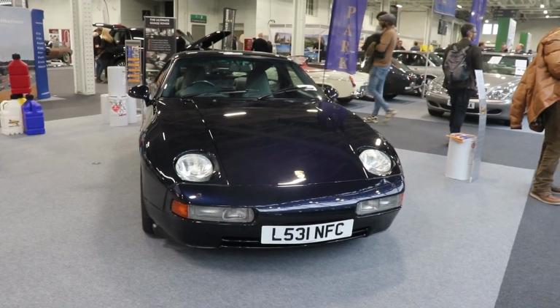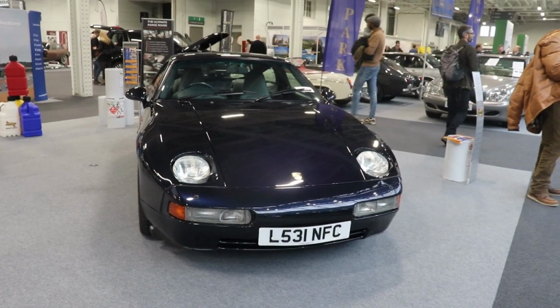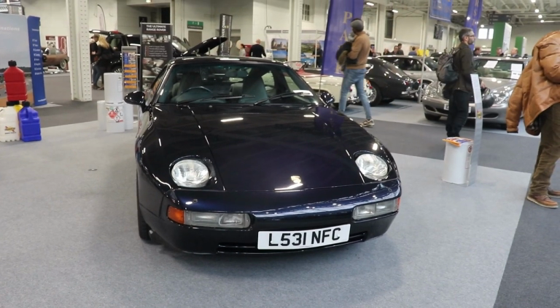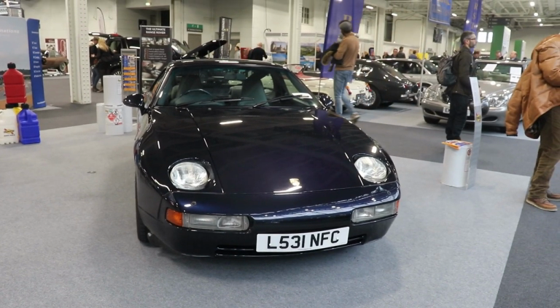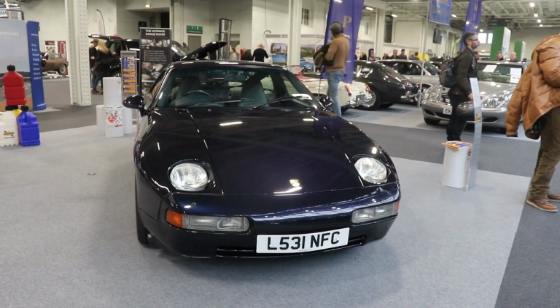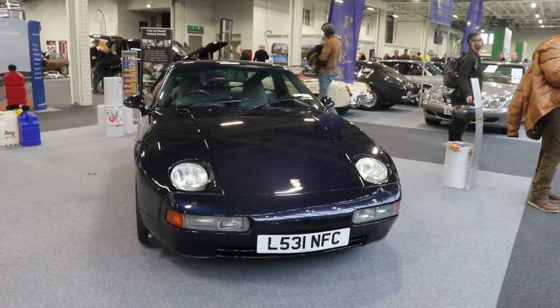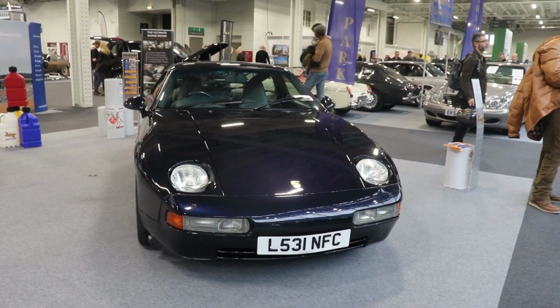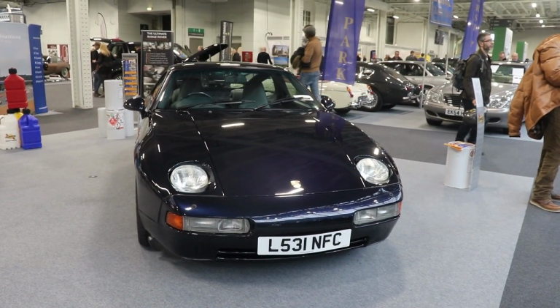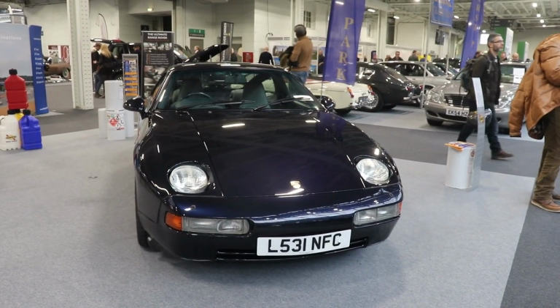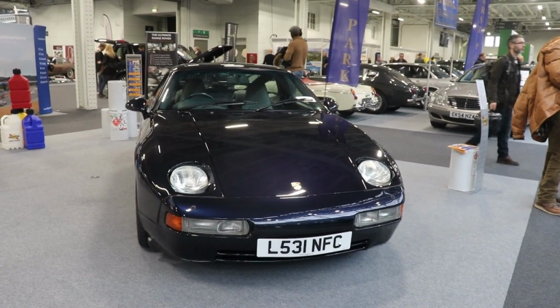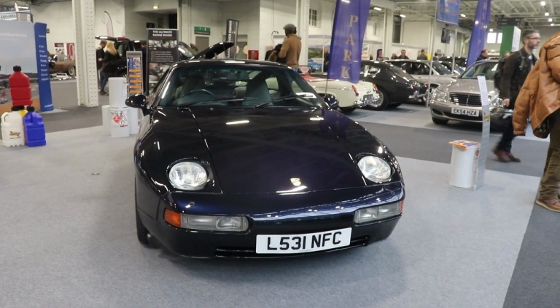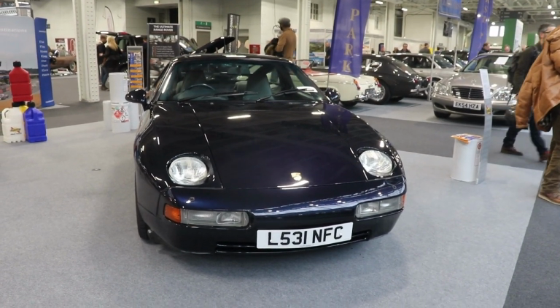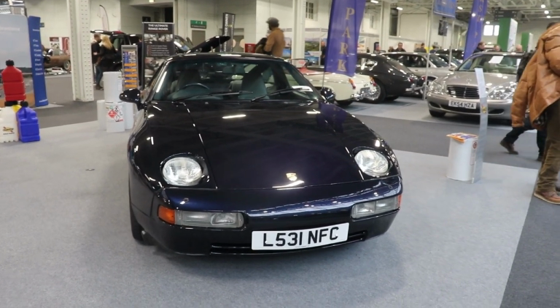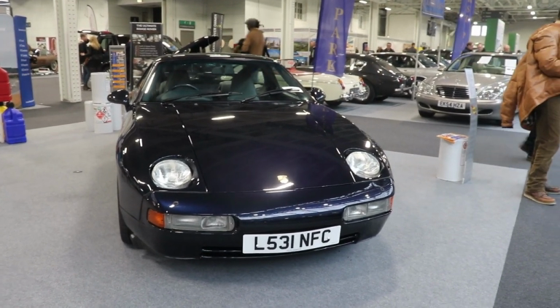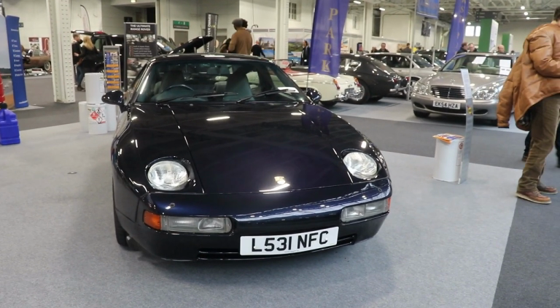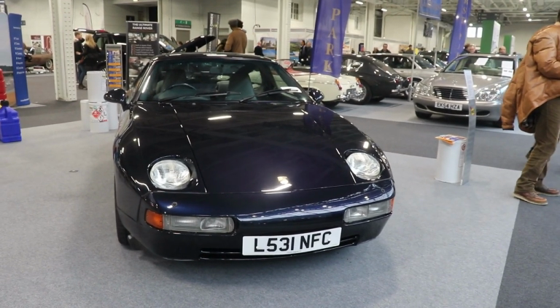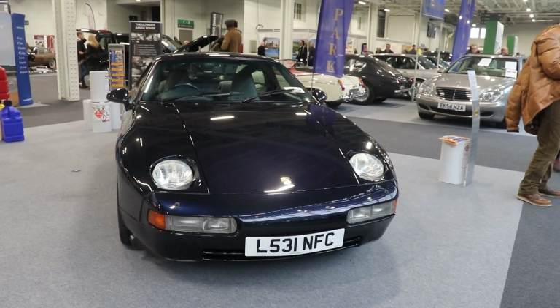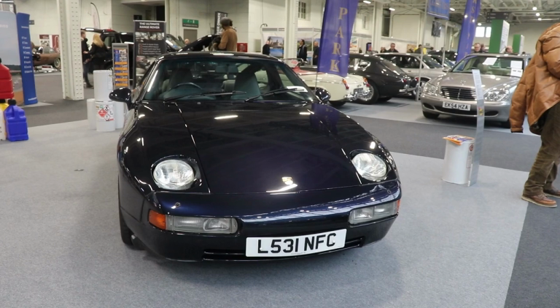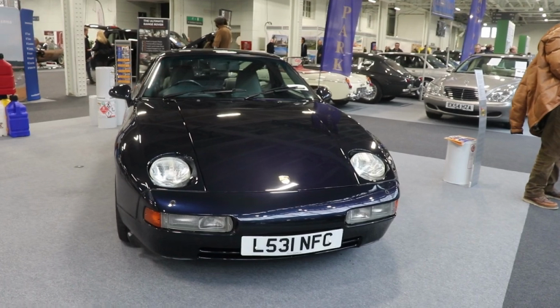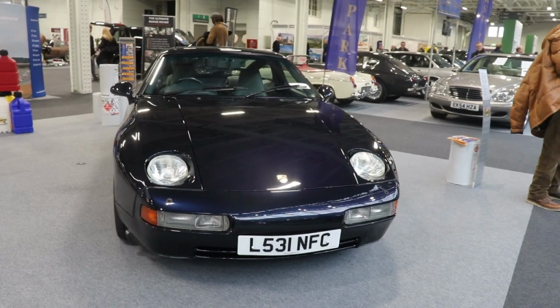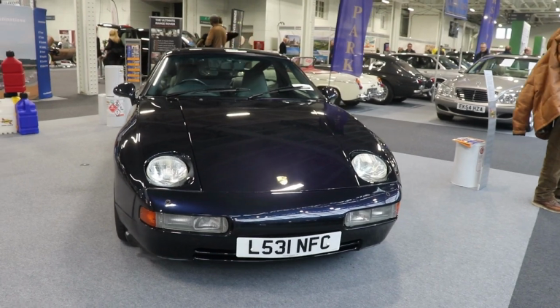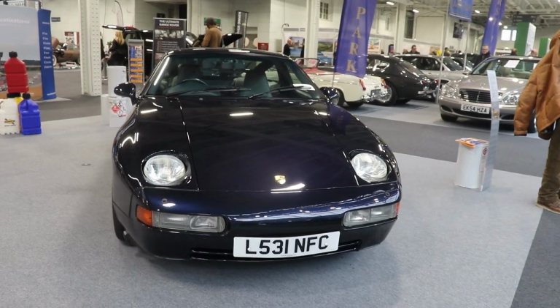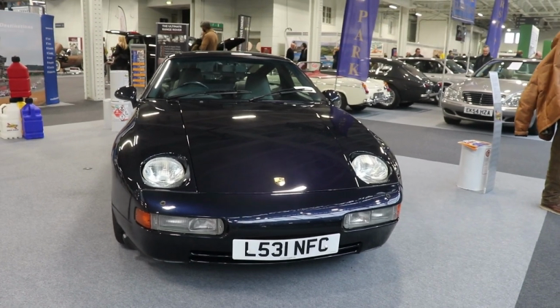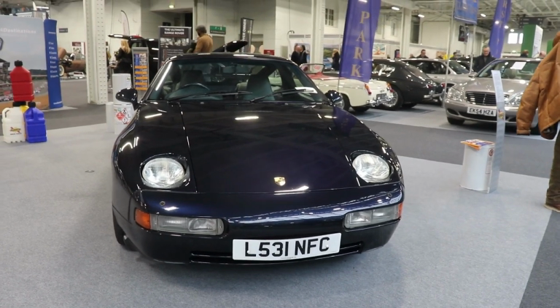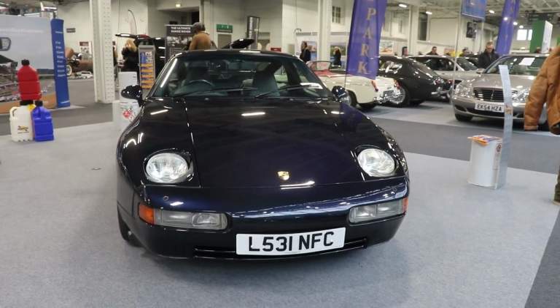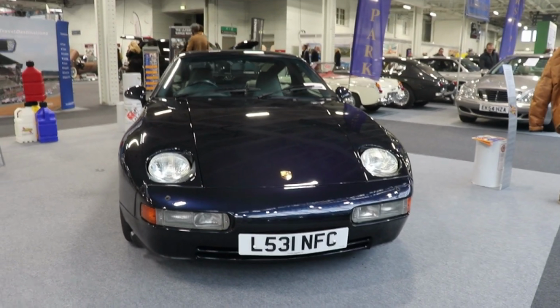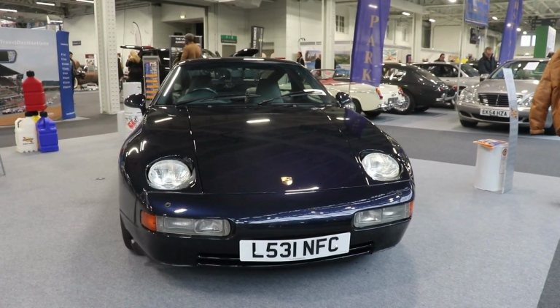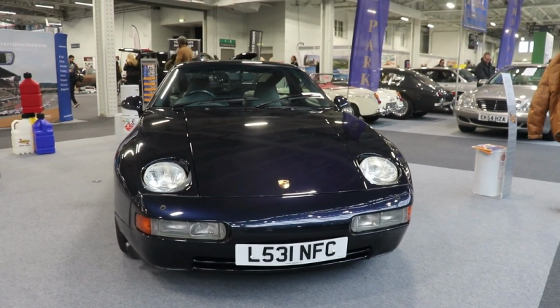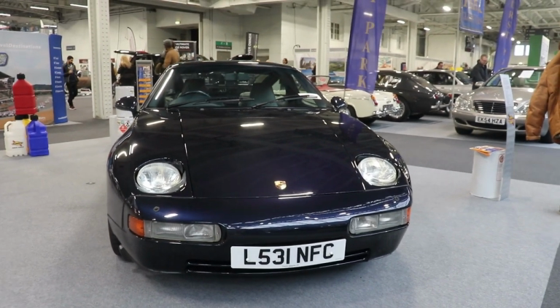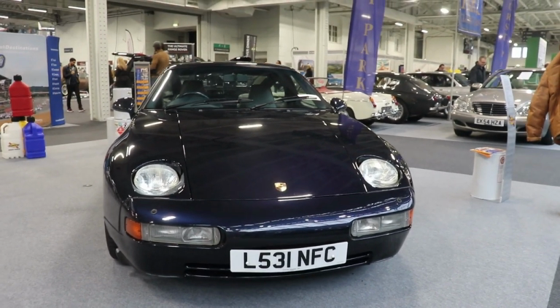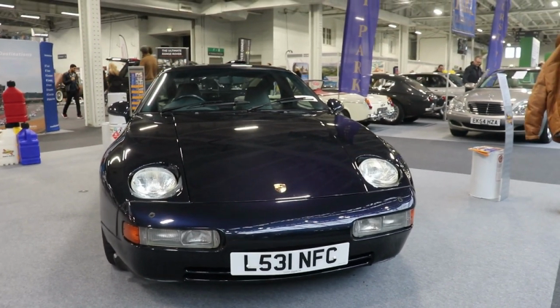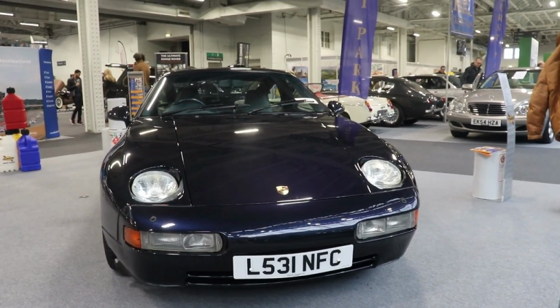Hello guys, I'm Kiri, welcome back to my channel. Today we want to talk about this 1994 Porsche 928 GTS automatic.